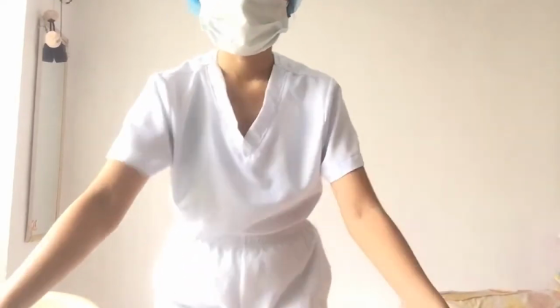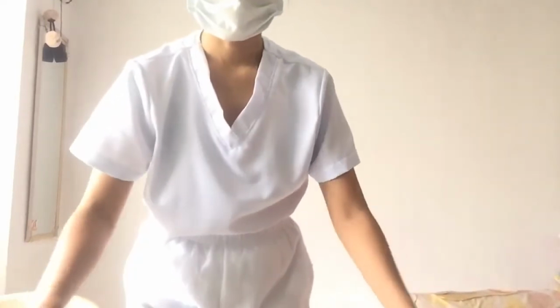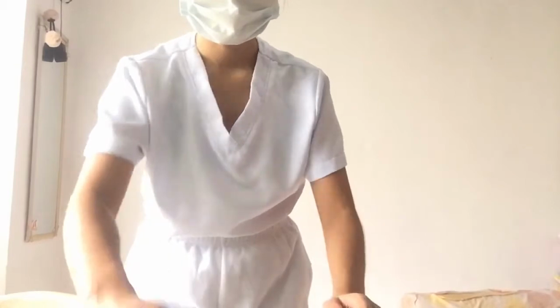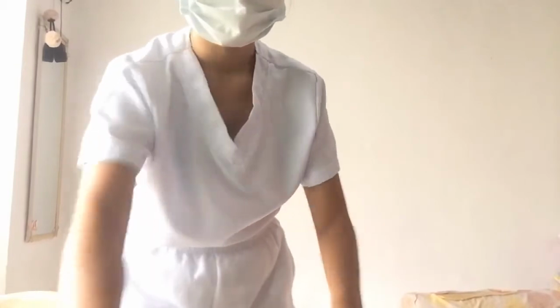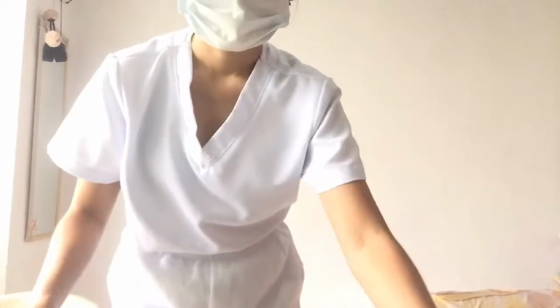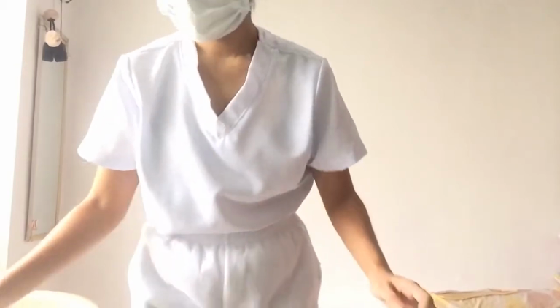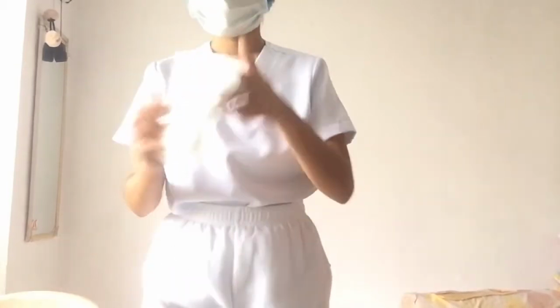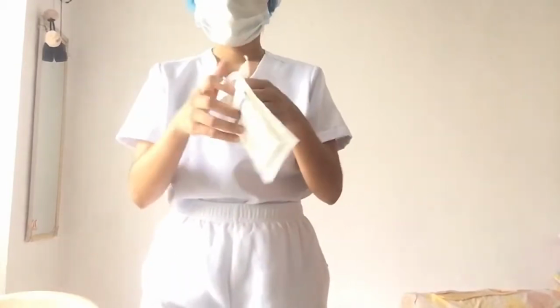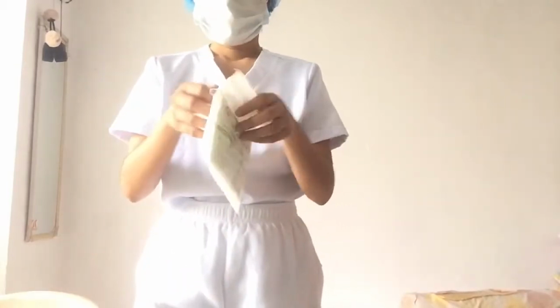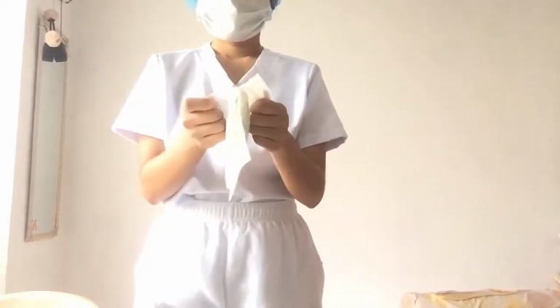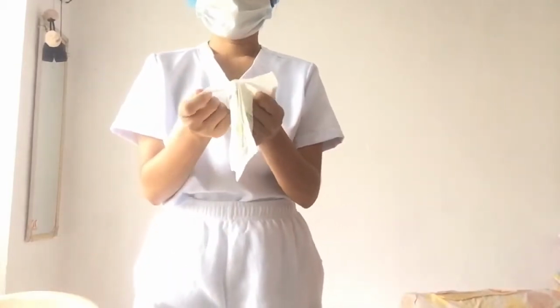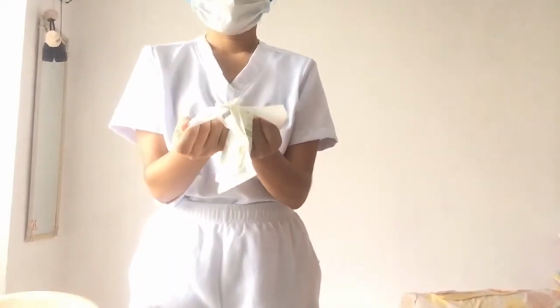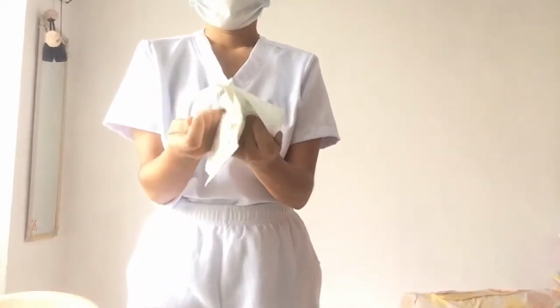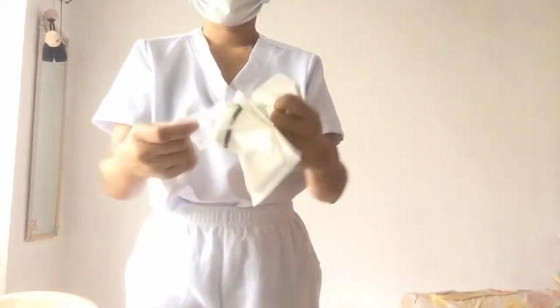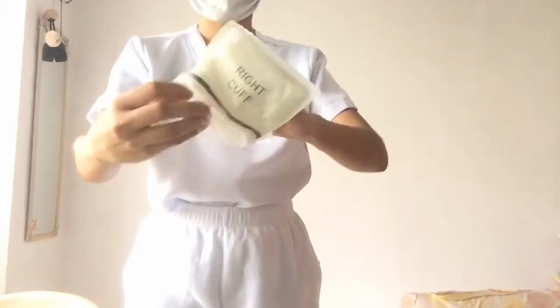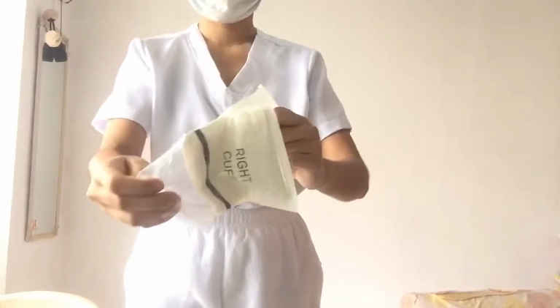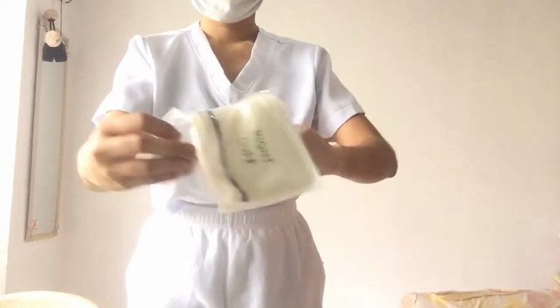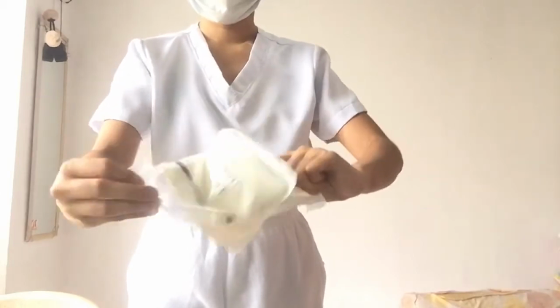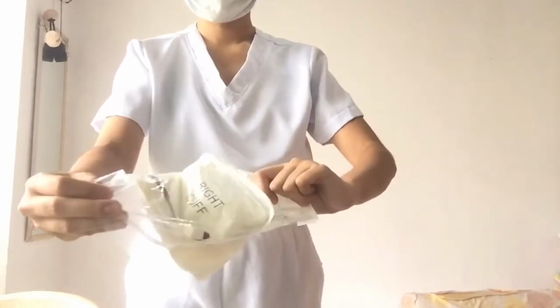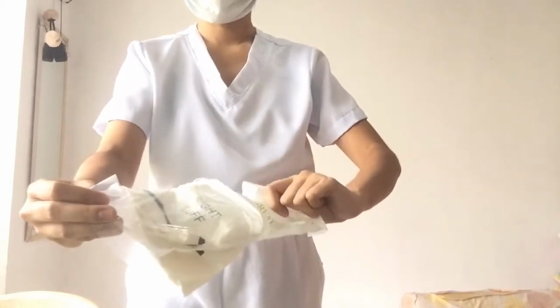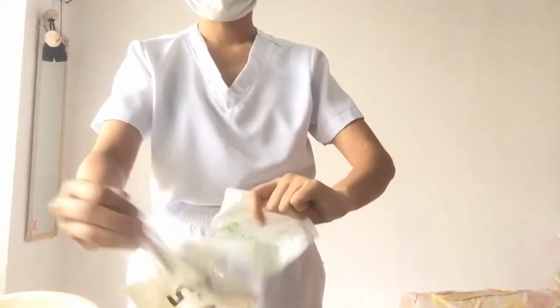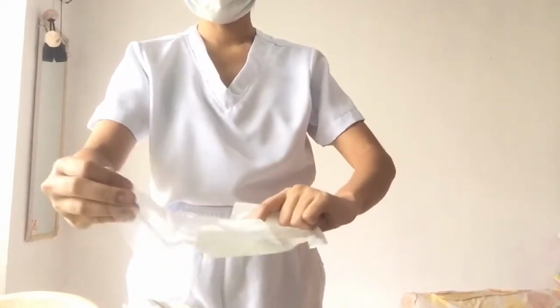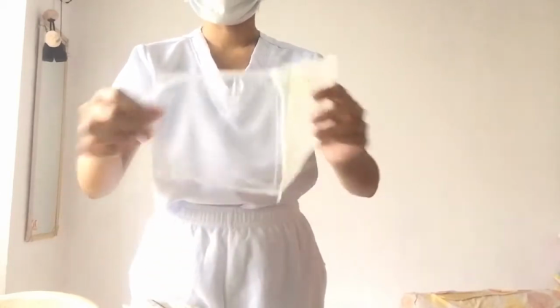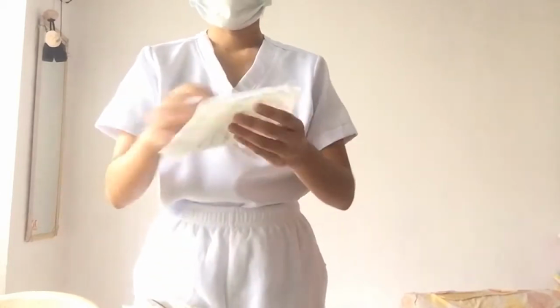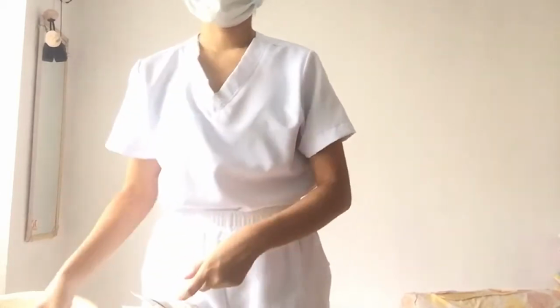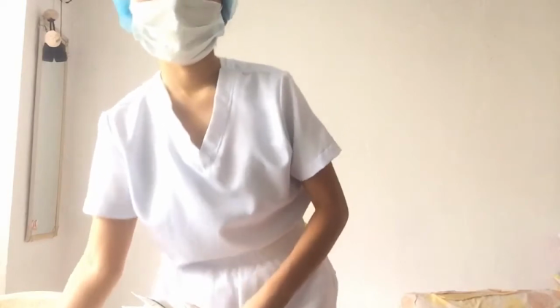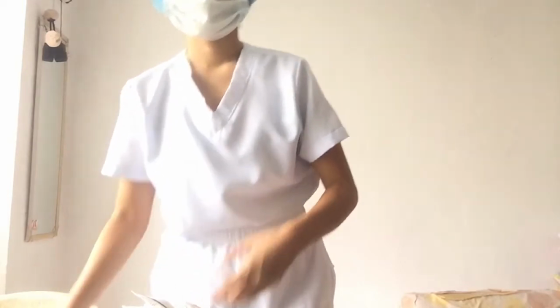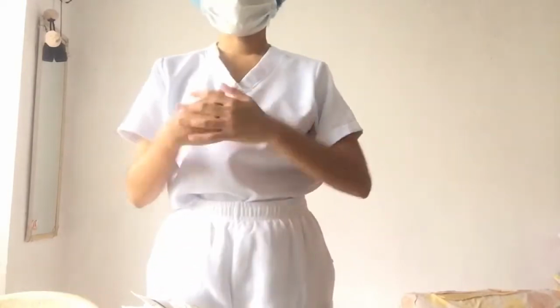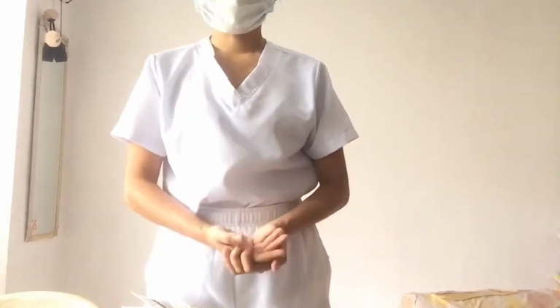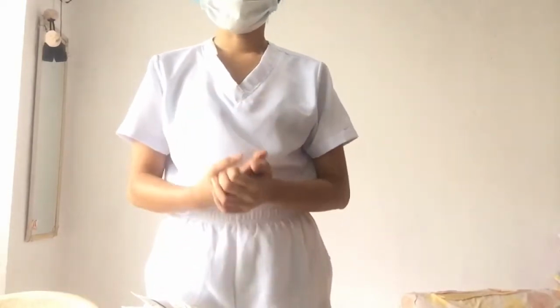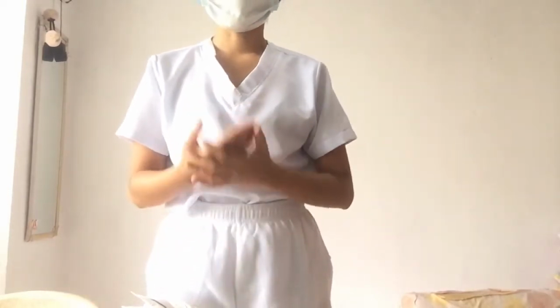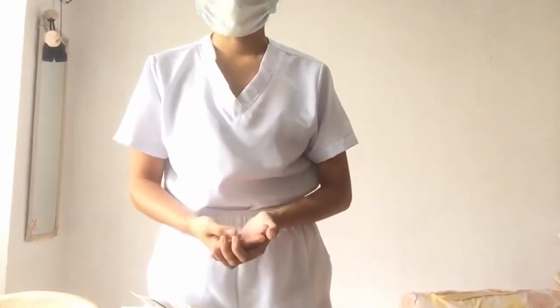I'm going to unwrap. Make sure that it falls to the sterile field. Then, we have already unwrapped the sterile gown pack.